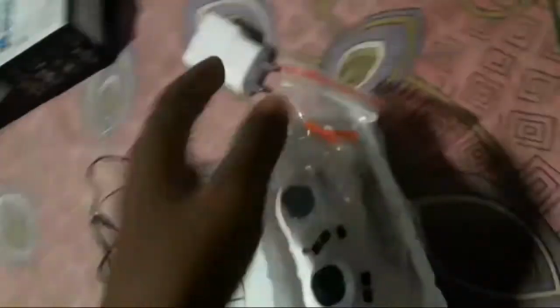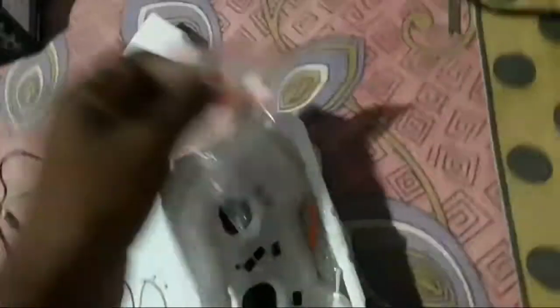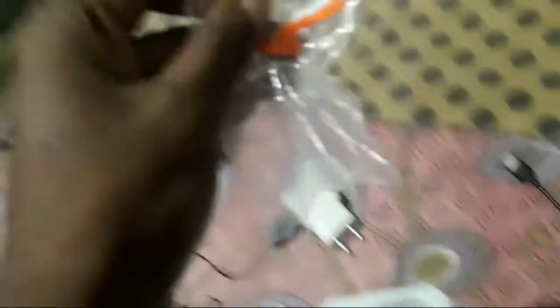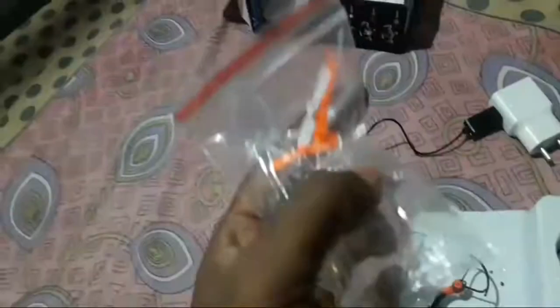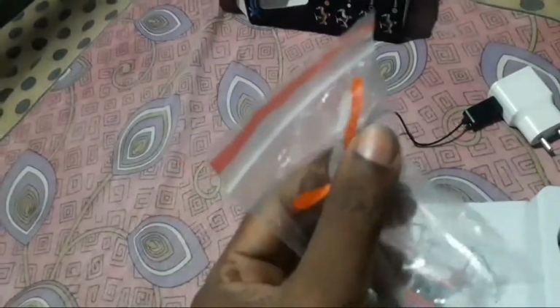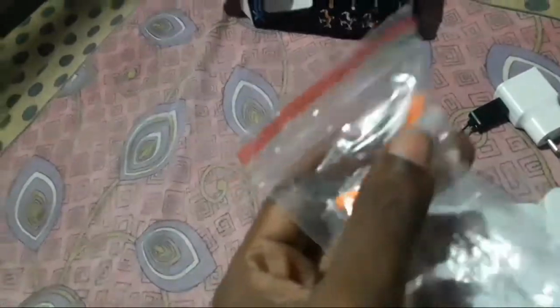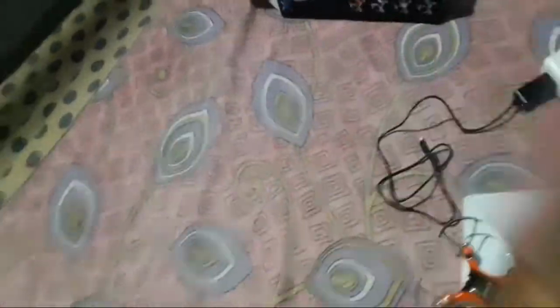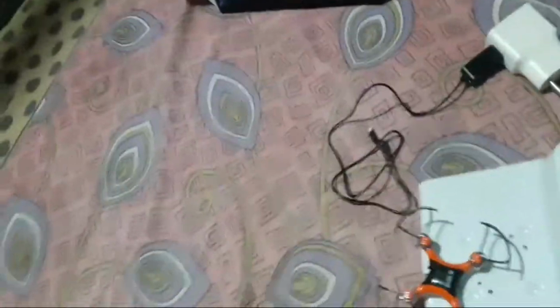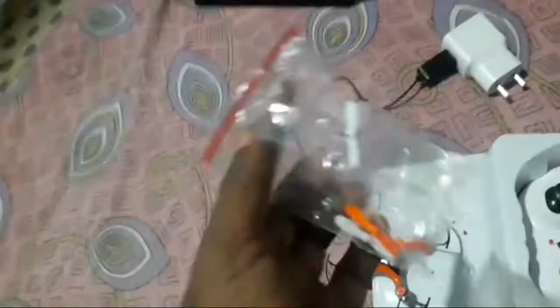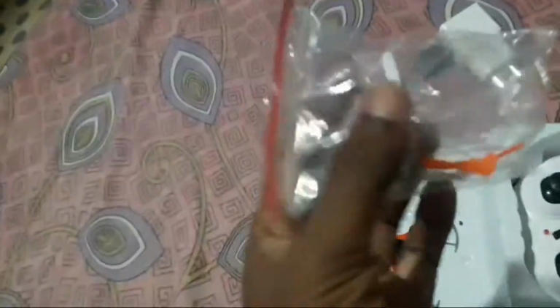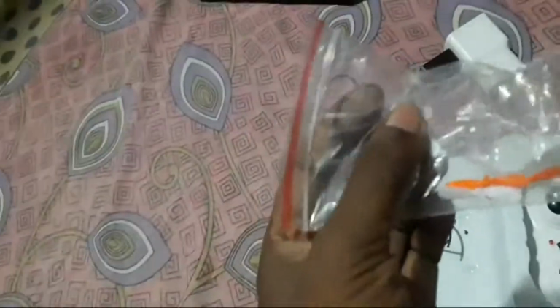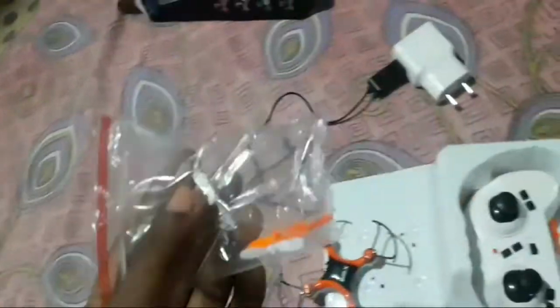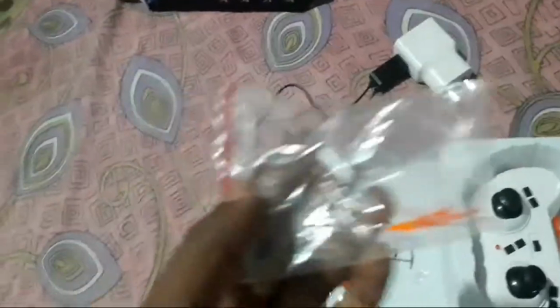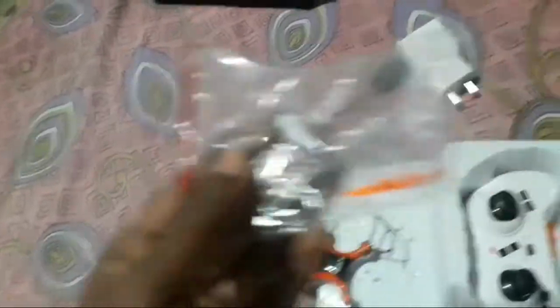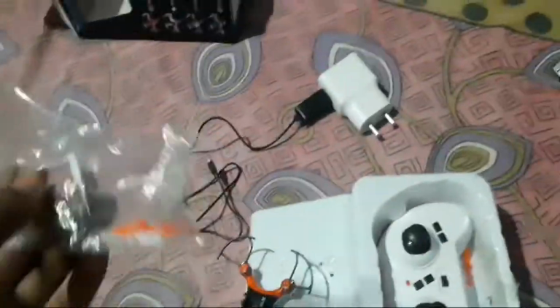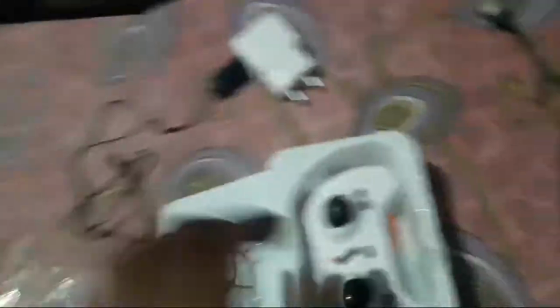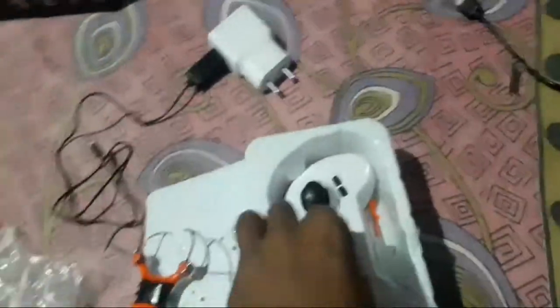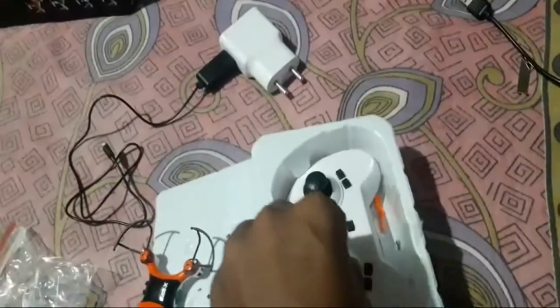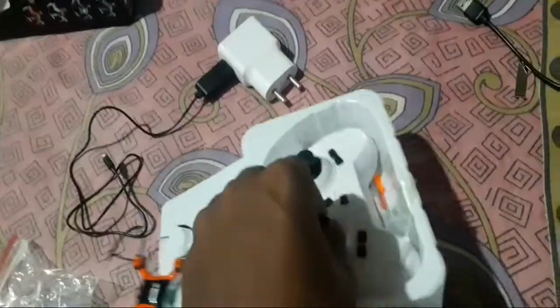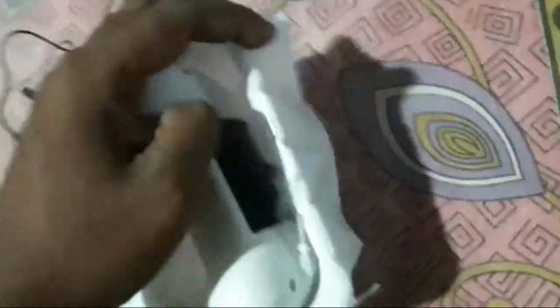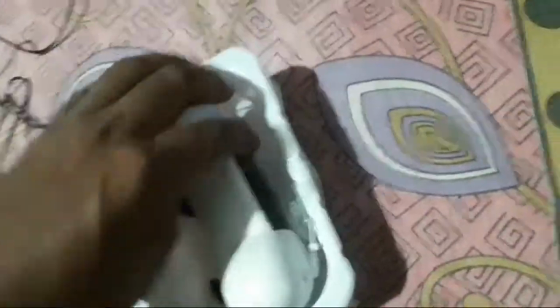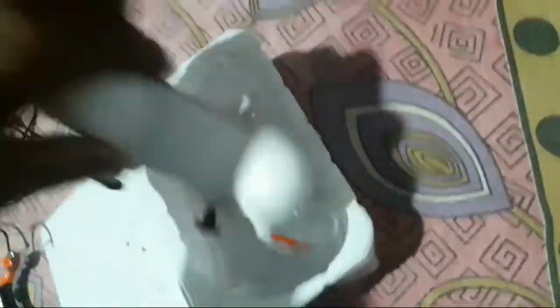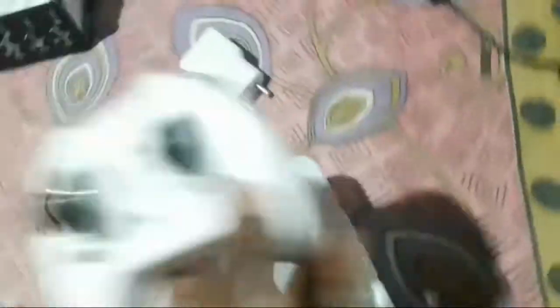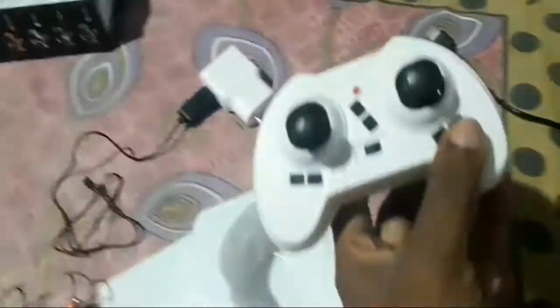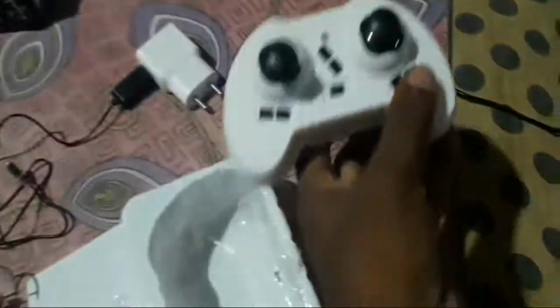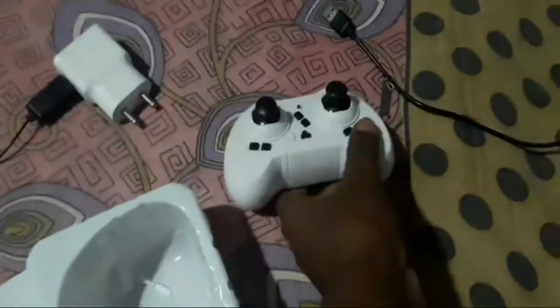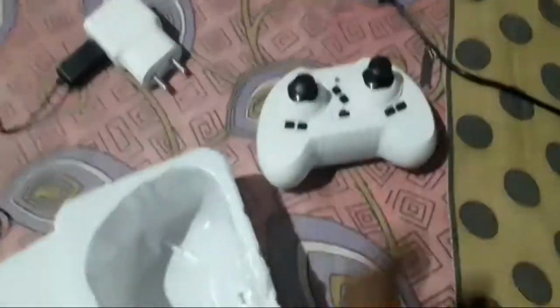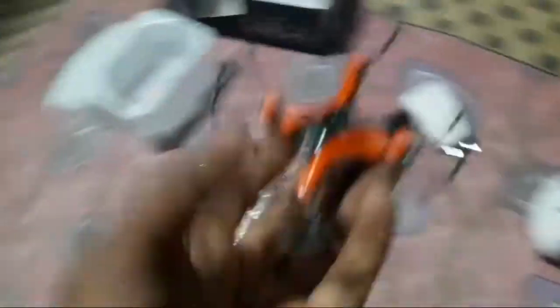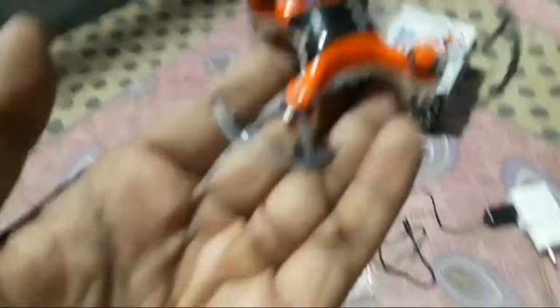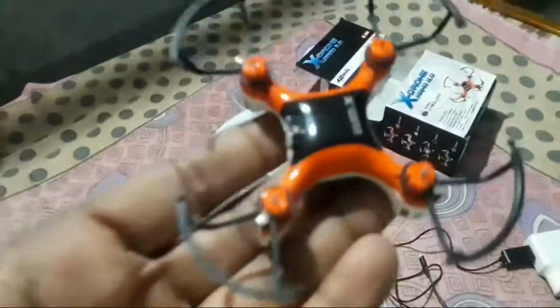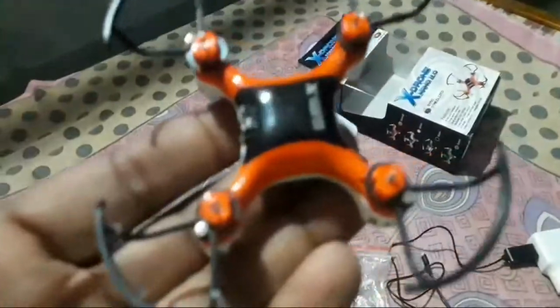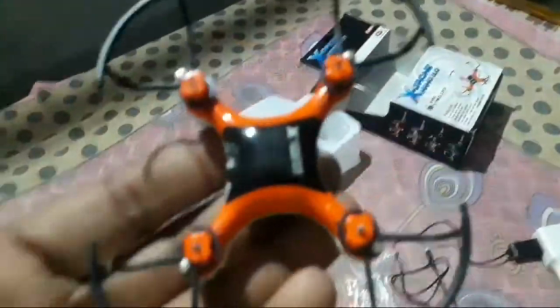This is a package. The next one is a piece — a bag. There is a bag, and this is the remote device.